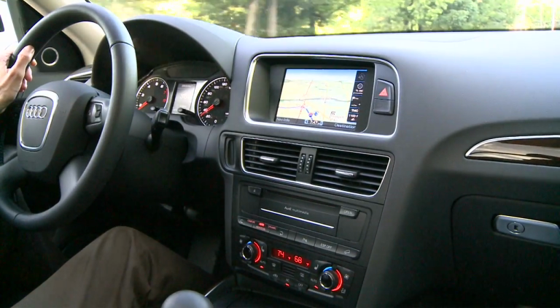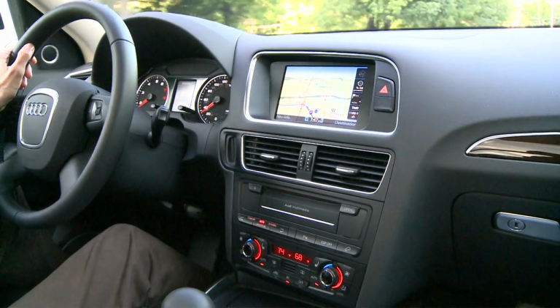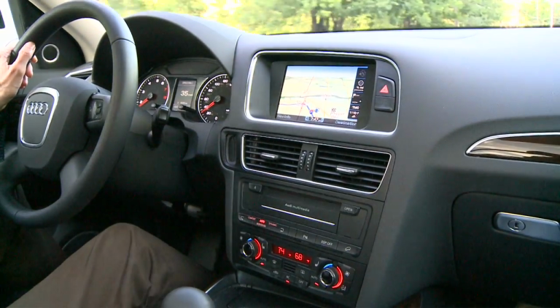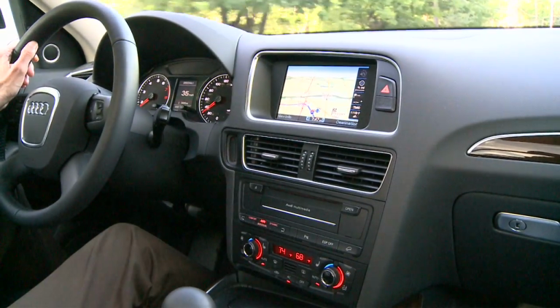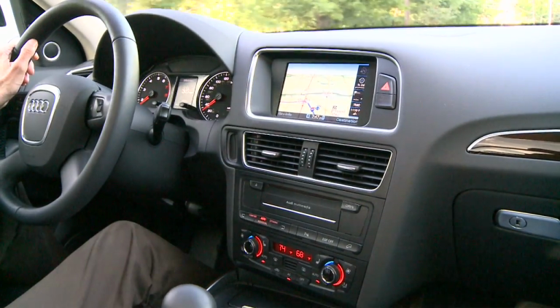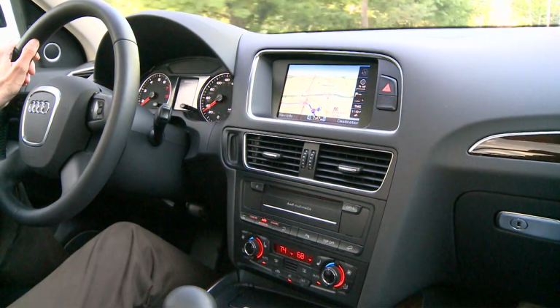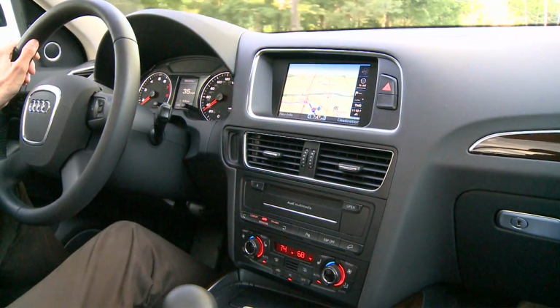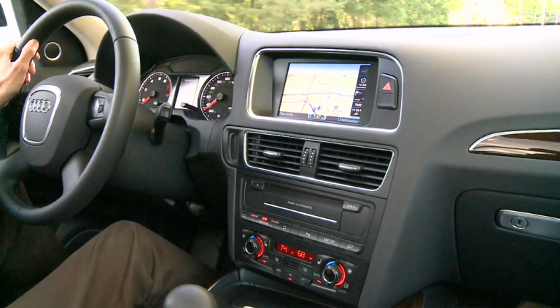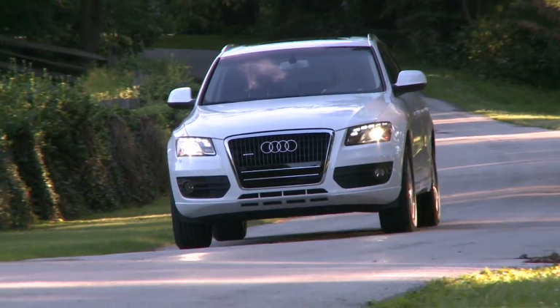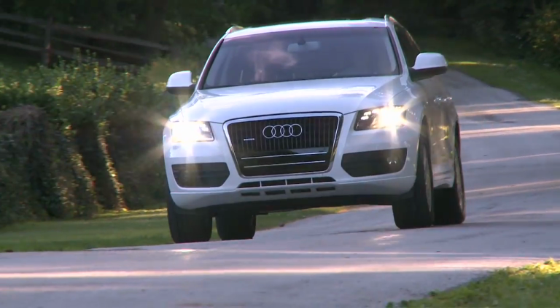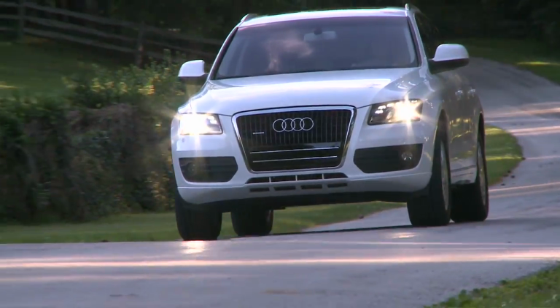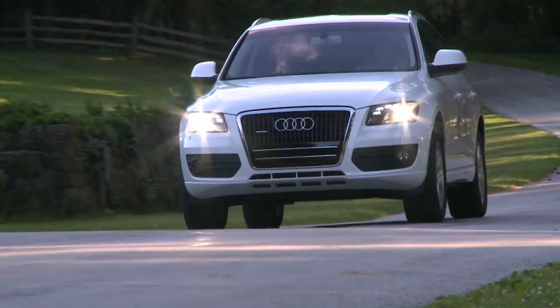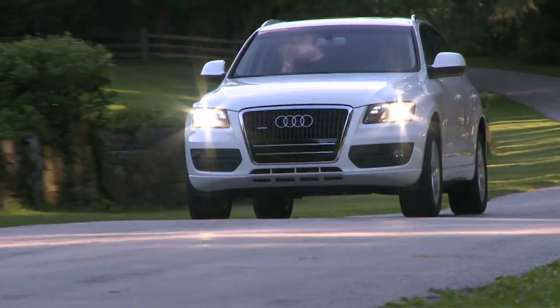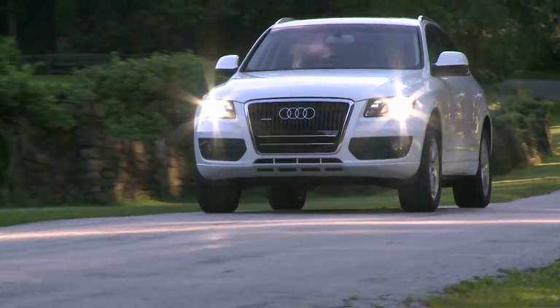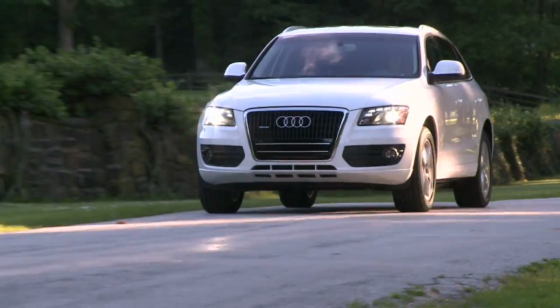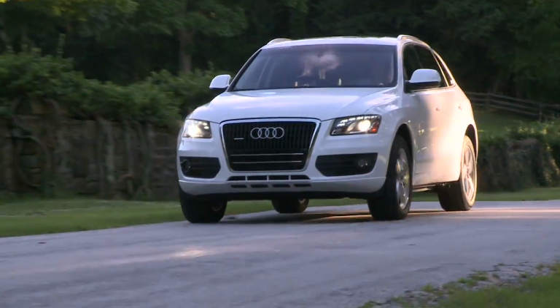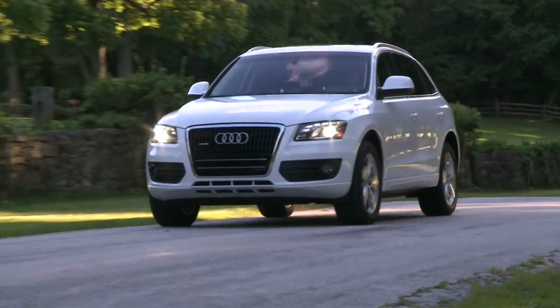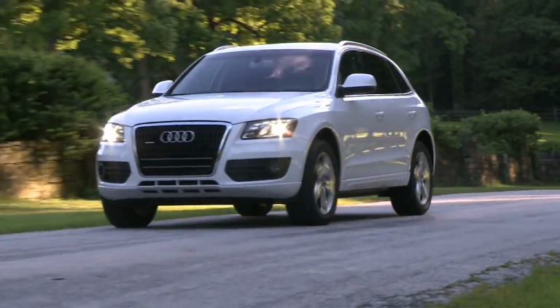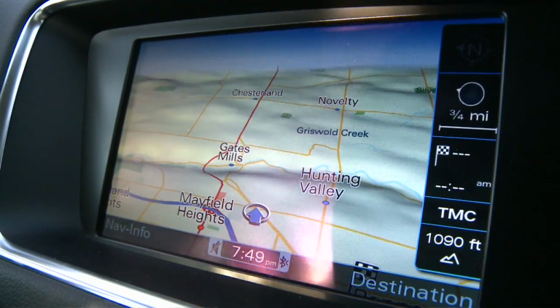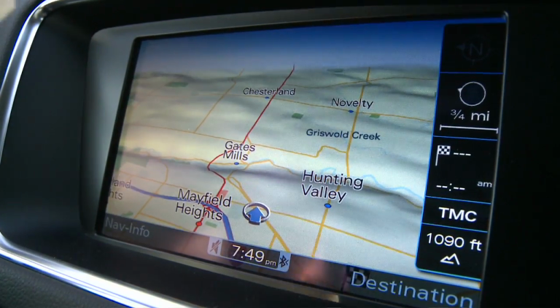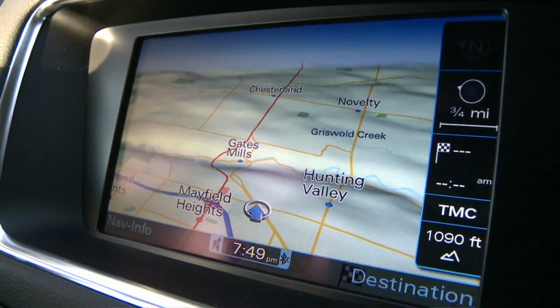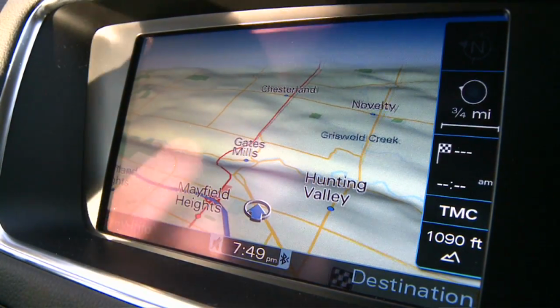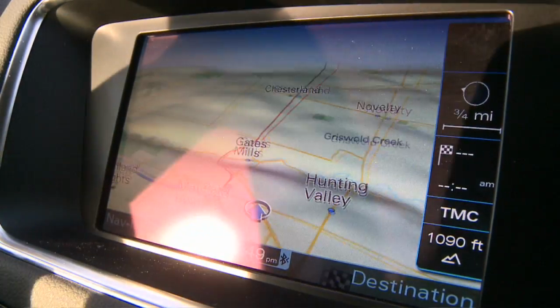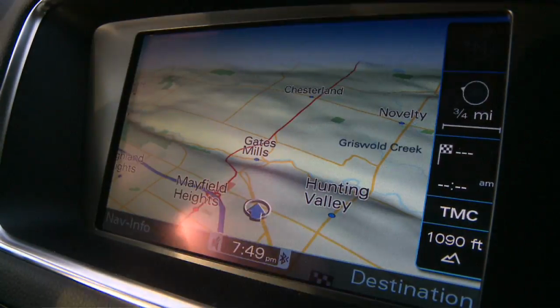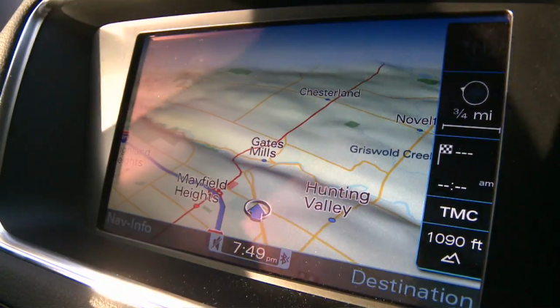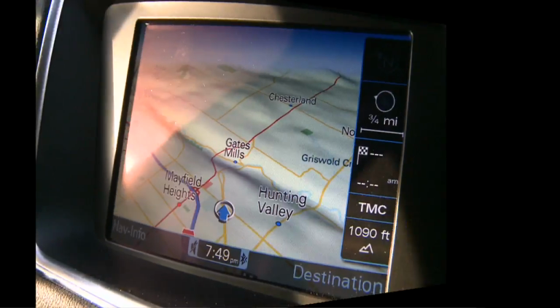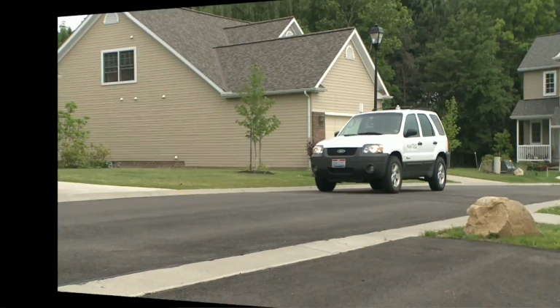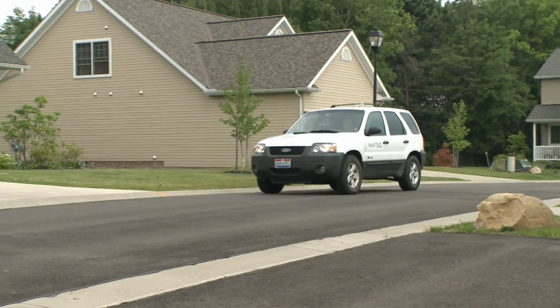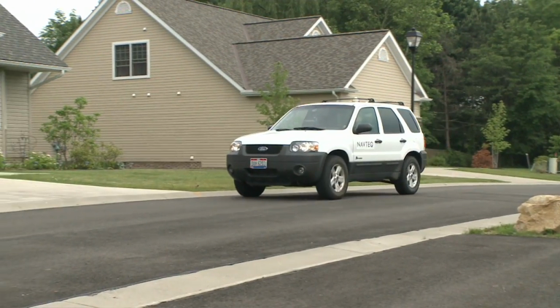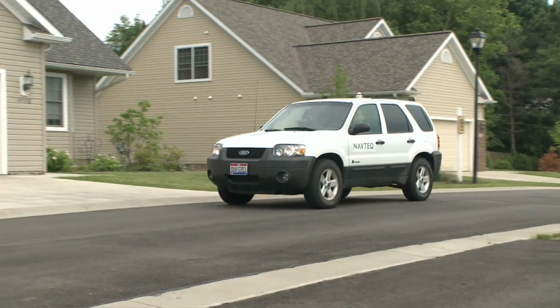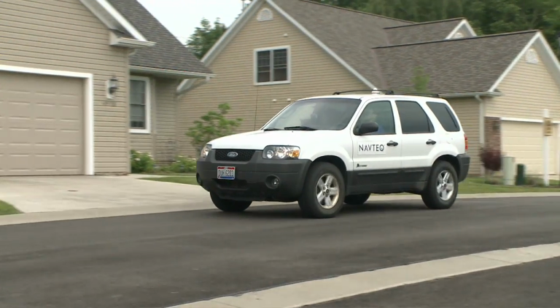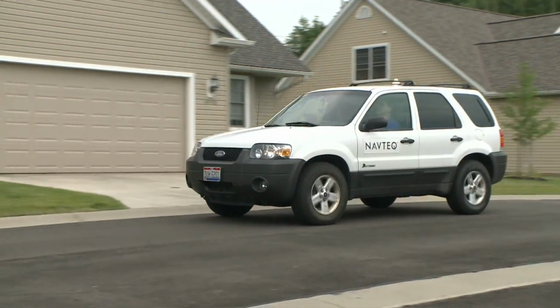In-car navigation systems are hot sellers today for a good reason — they keep us from getting lost. But if you've ever wondered how they gather all the information about the streets, let's go for a ride with a couple of guys who helped do it.